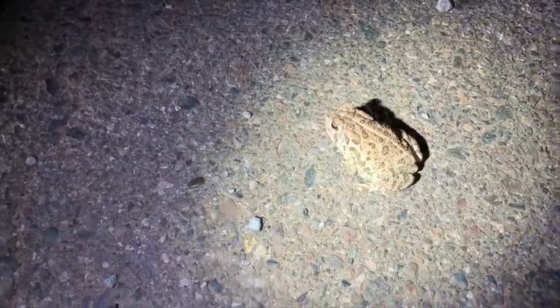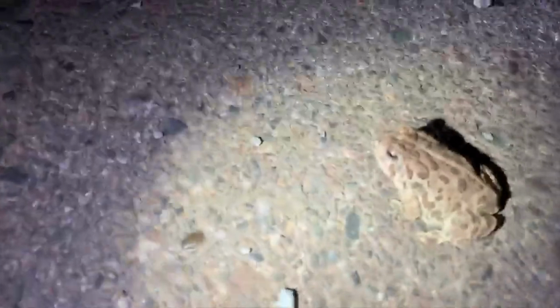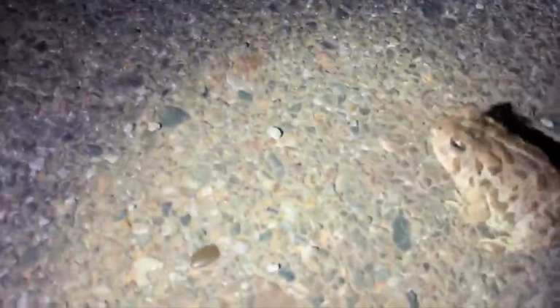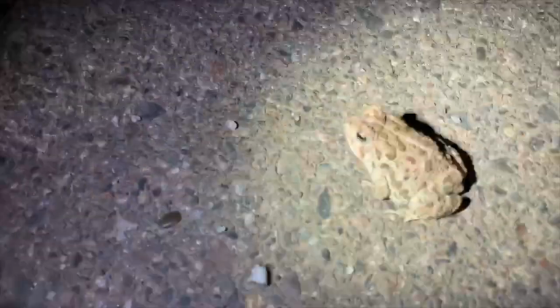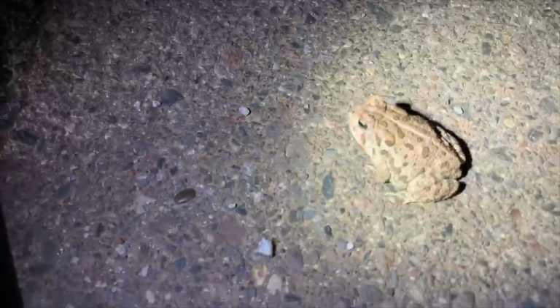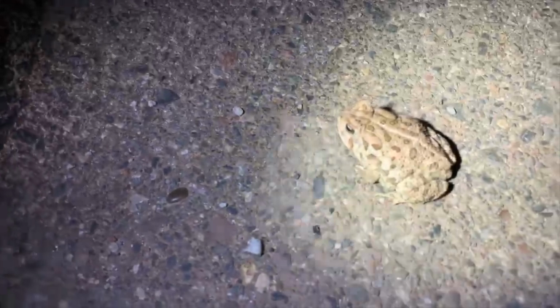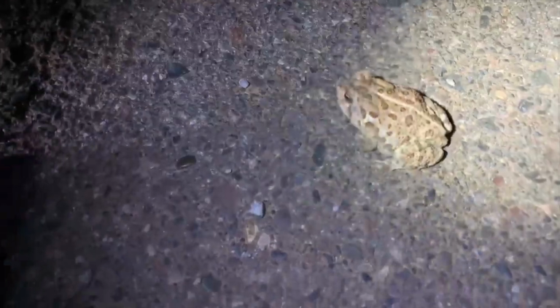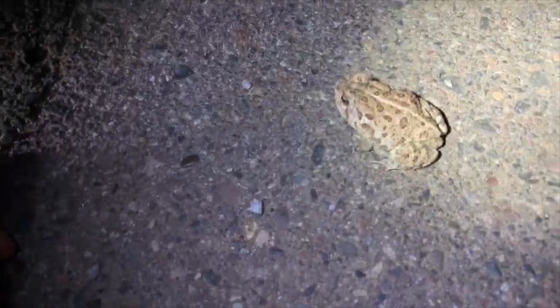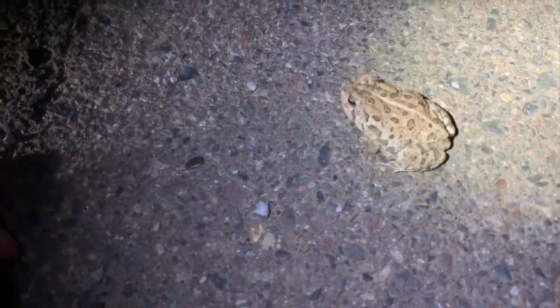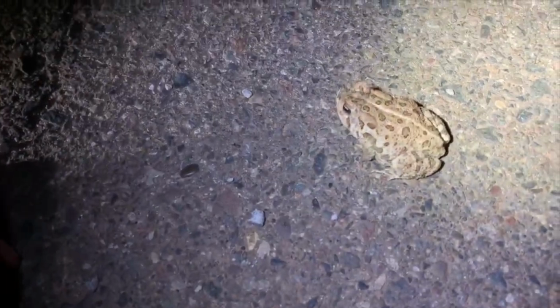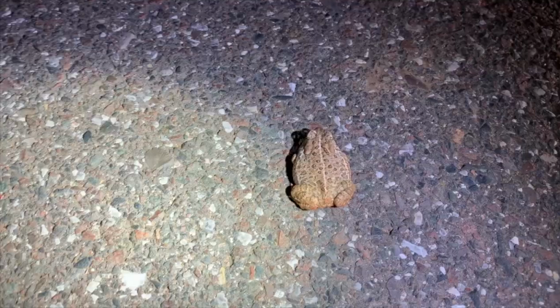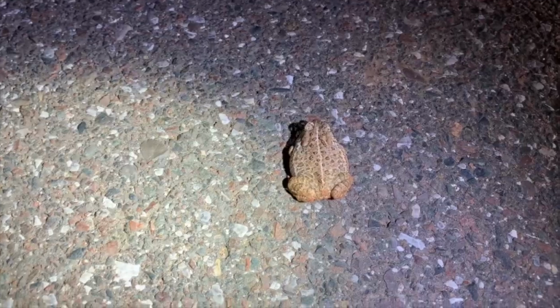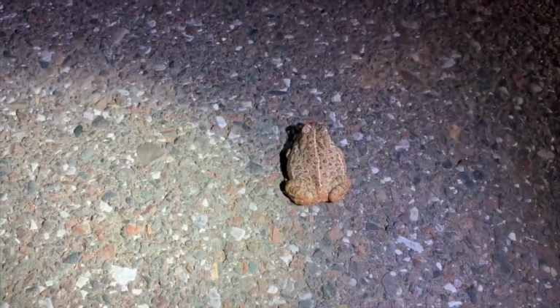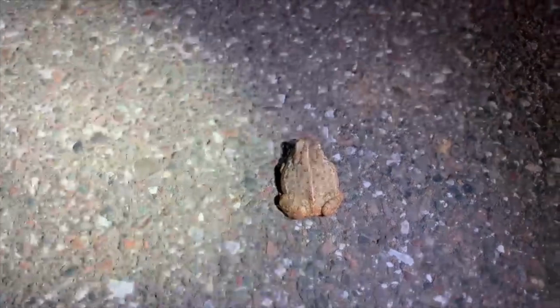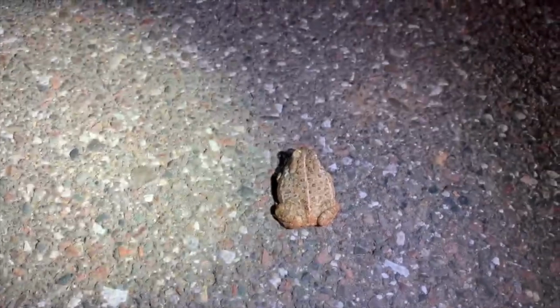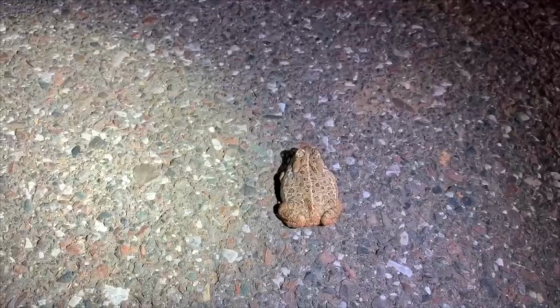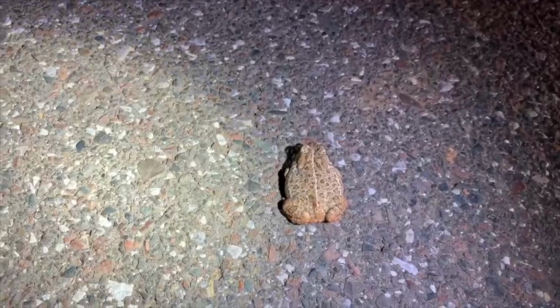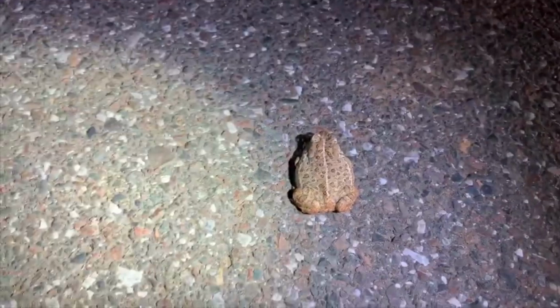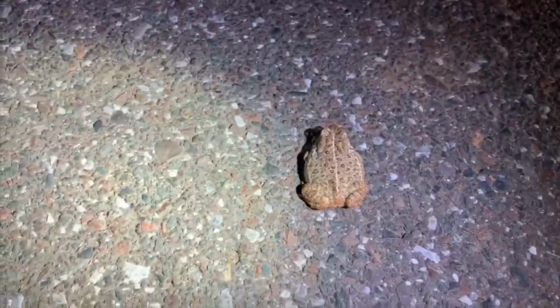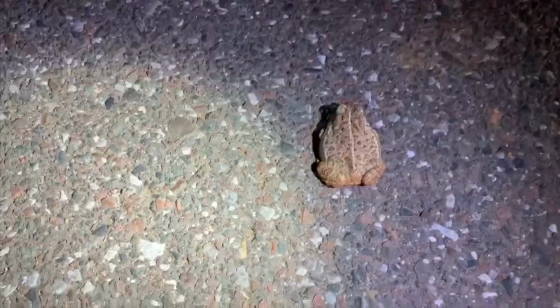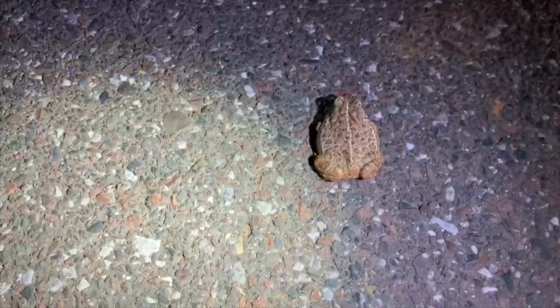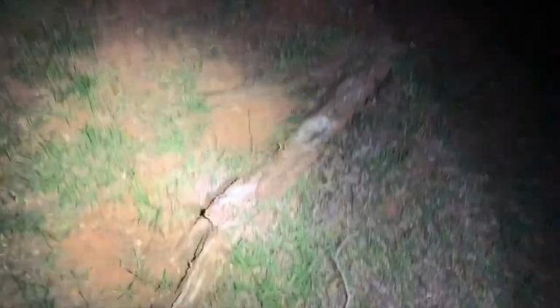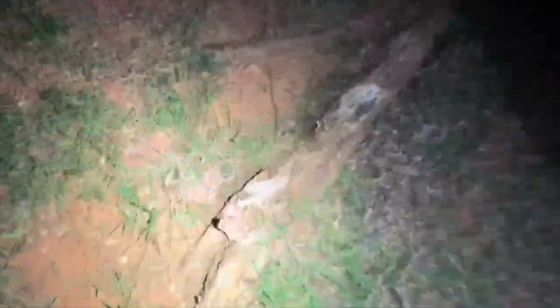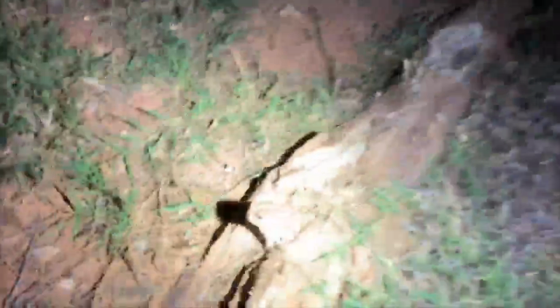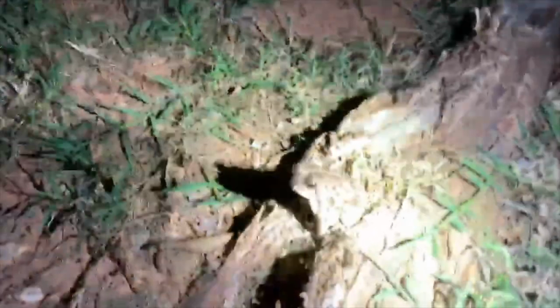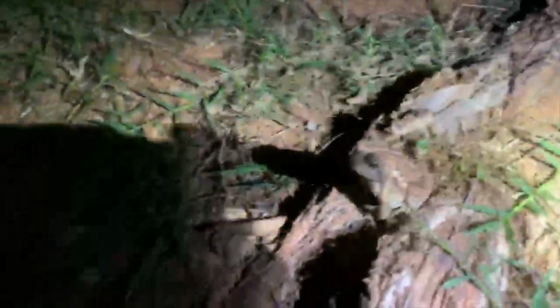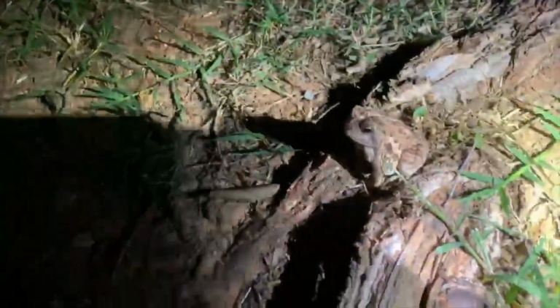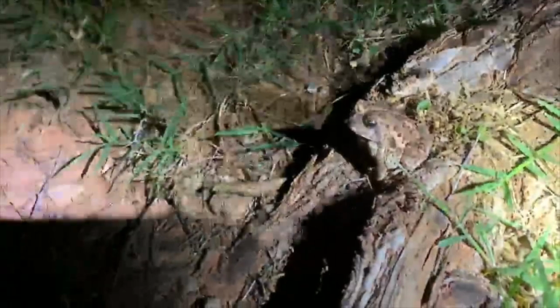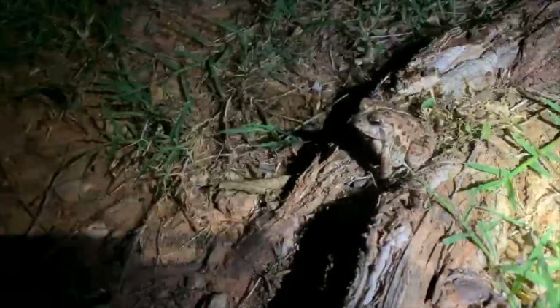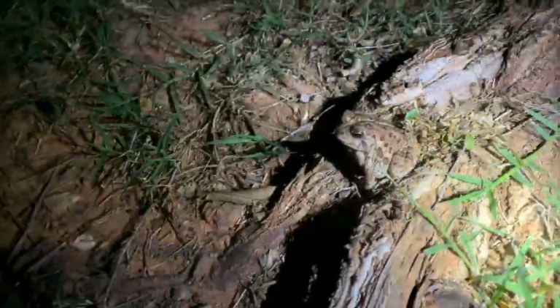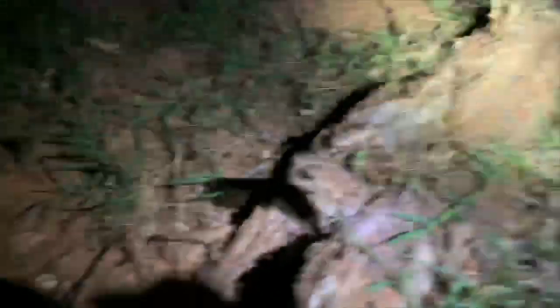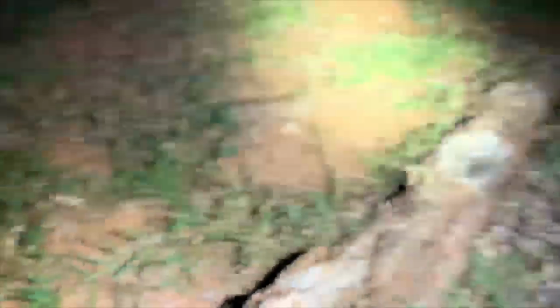Second Woodhouse's toad of the road-cruising night — this one's a lot smaller than the last one. I'll get a photo. Now we're on our third Woodhouse's toad for the night; I'd like to see an American toad. And here's our fourth little Woodhouse's toad — I'm not even gonna take a photo, they're everywhere tonight!